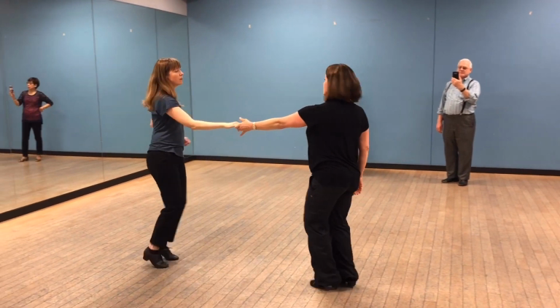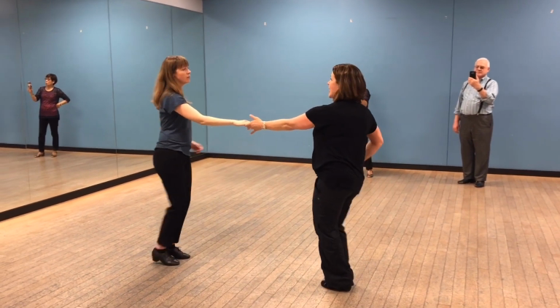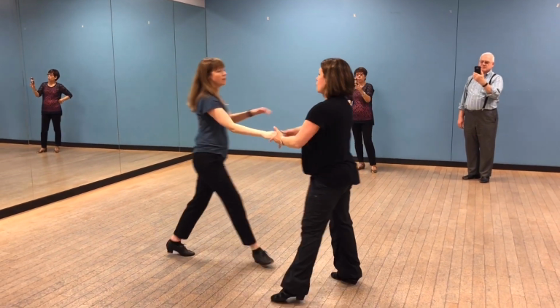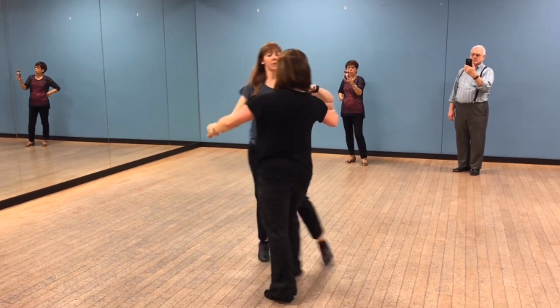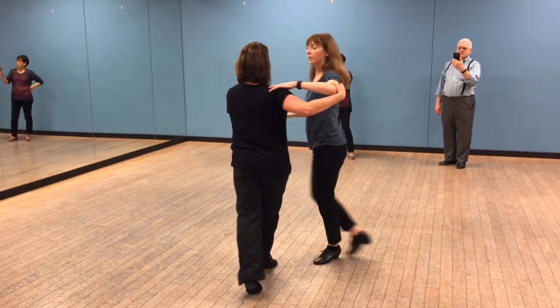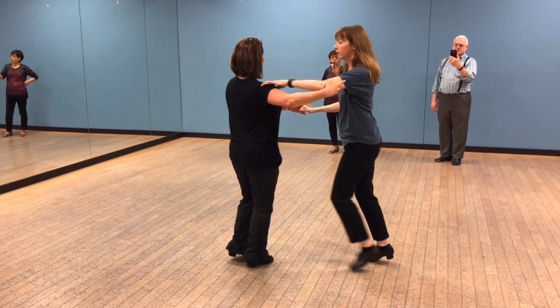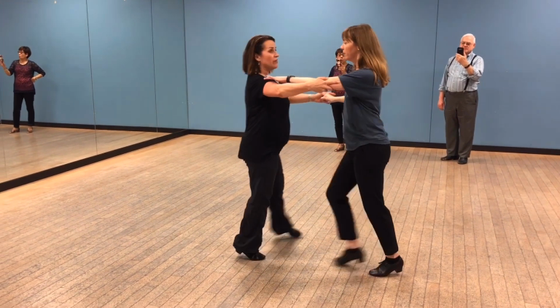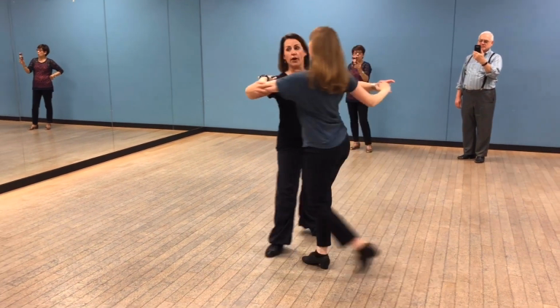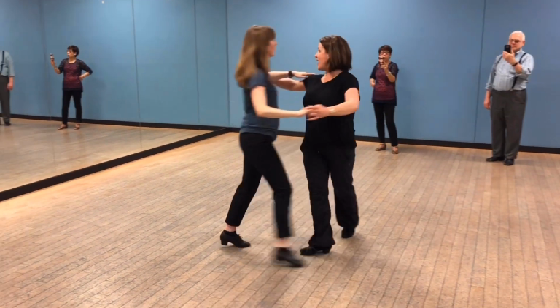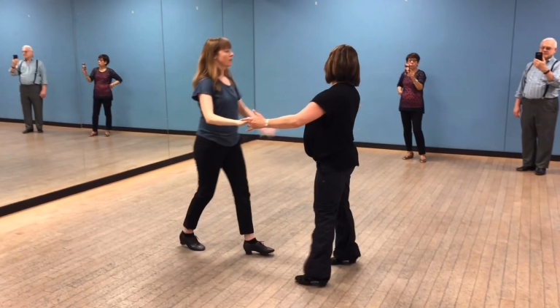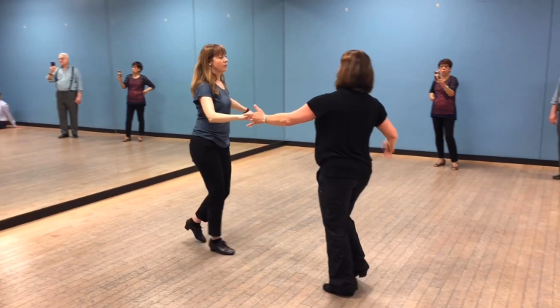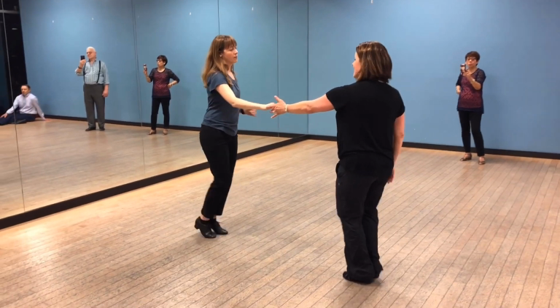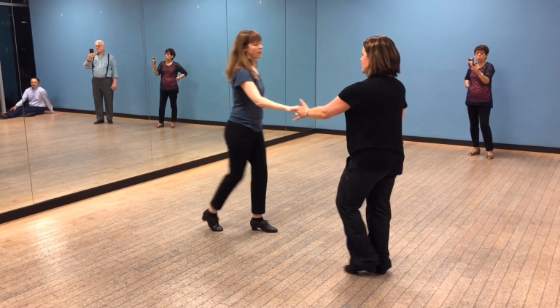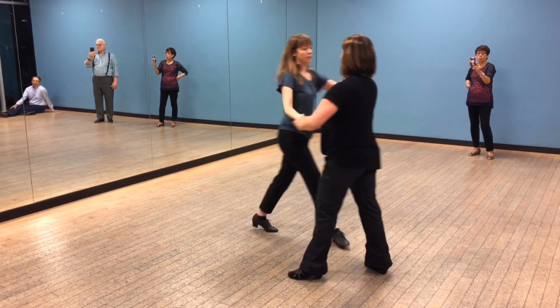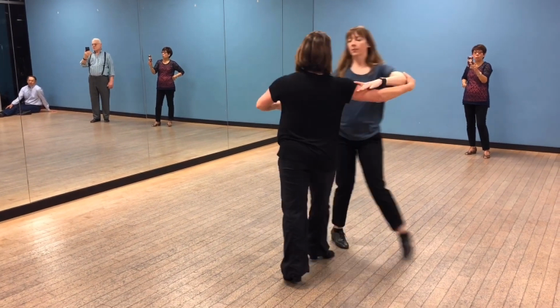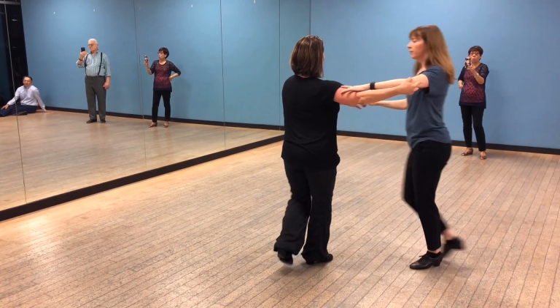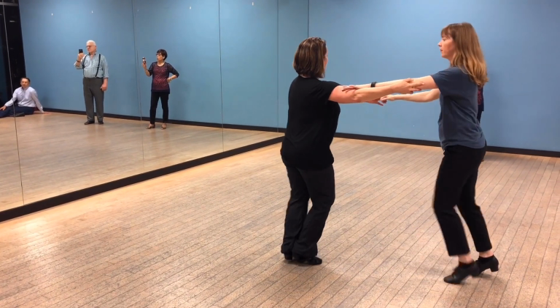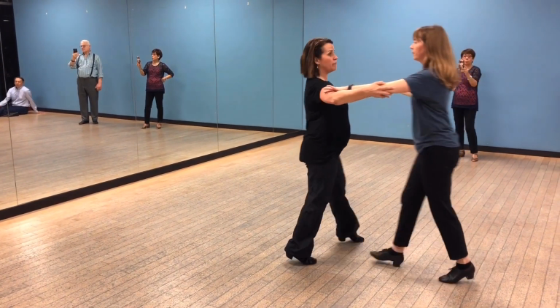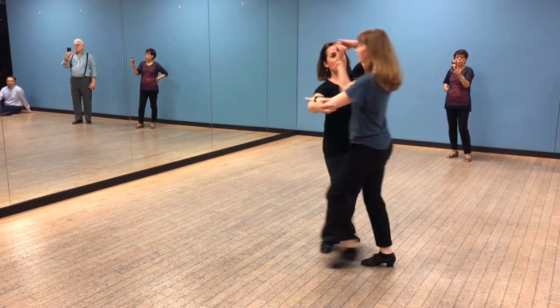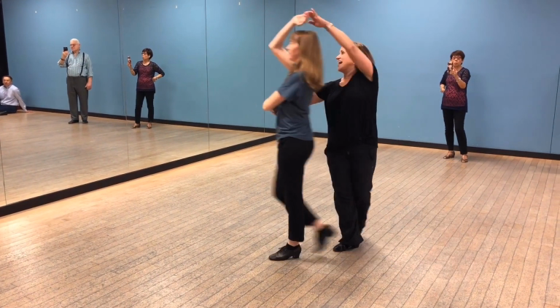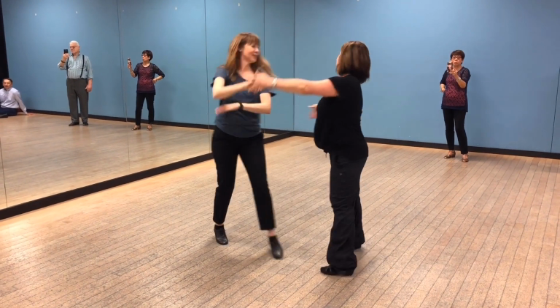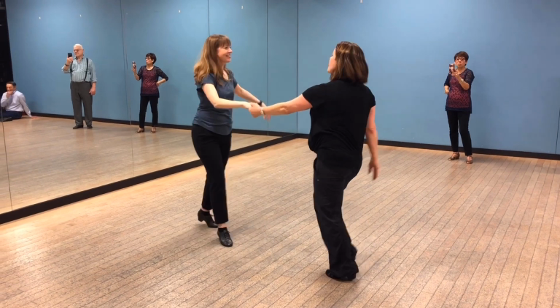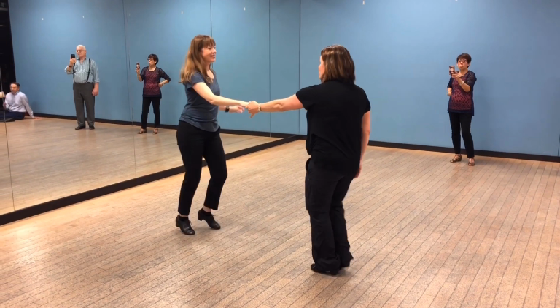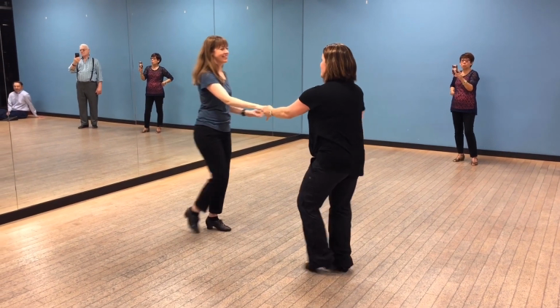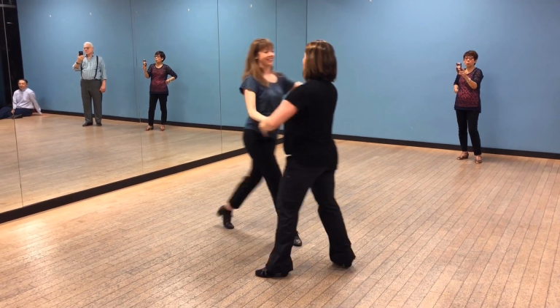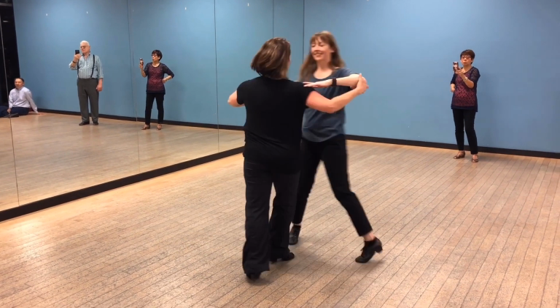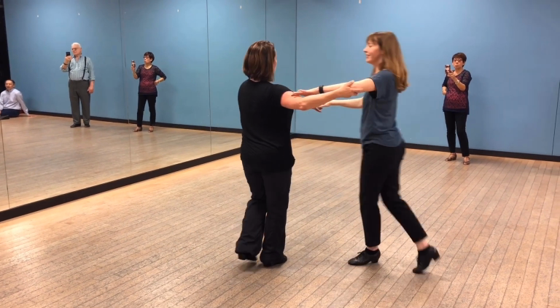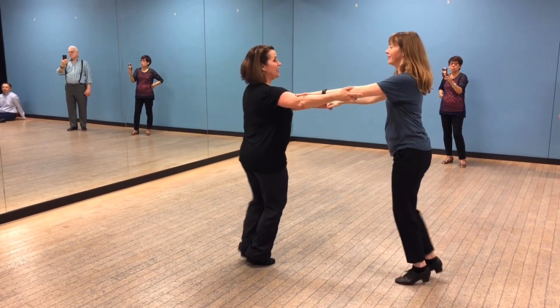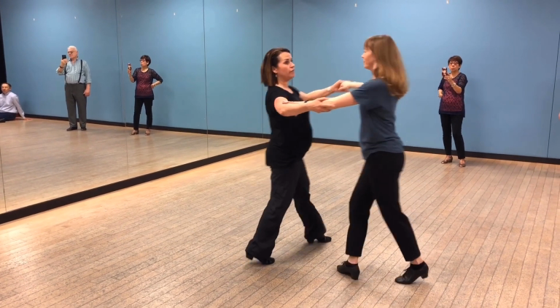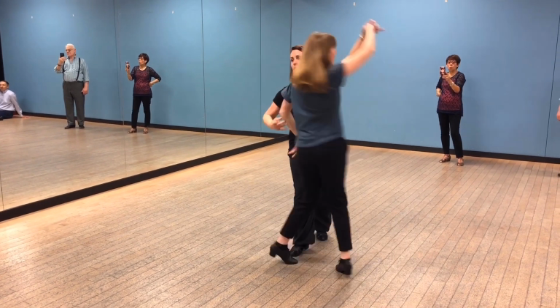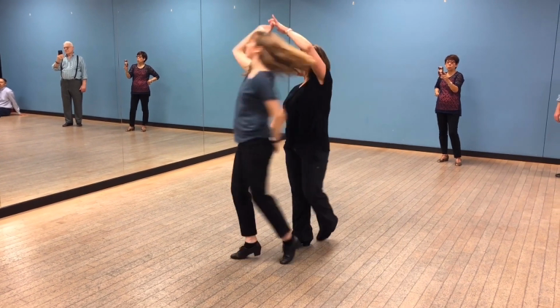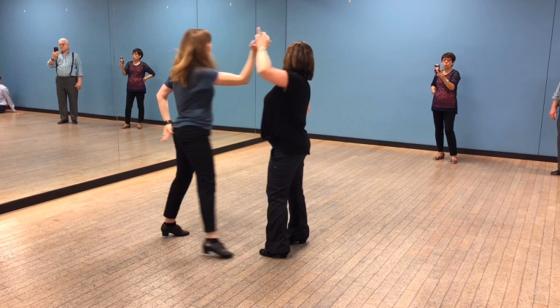Whips are next. One, two, three, and four, five, six. Second whip: one, two, three, and four, five, six. Third whip: one, two, three, and four, five, six.